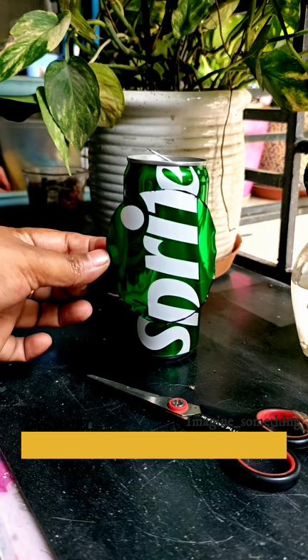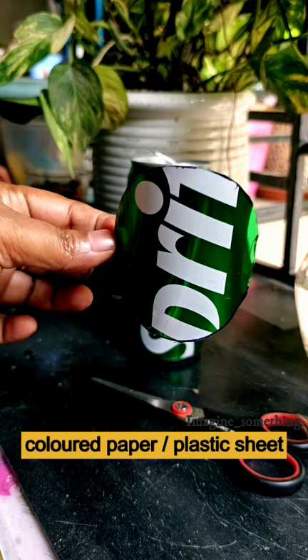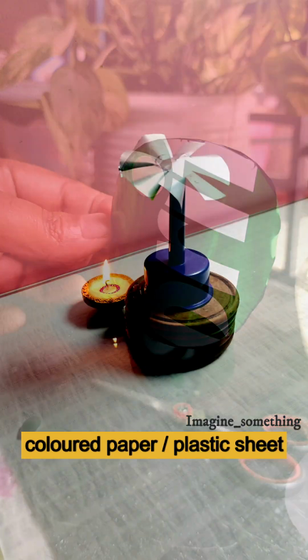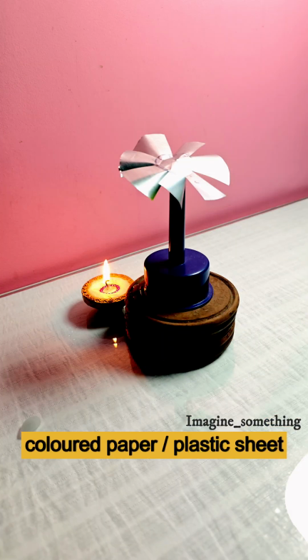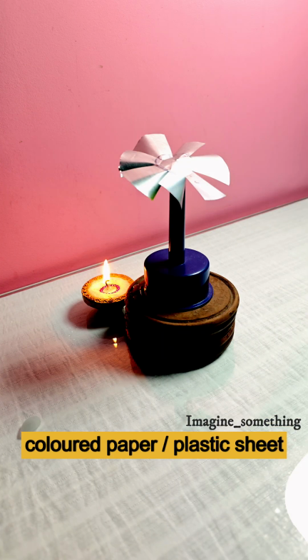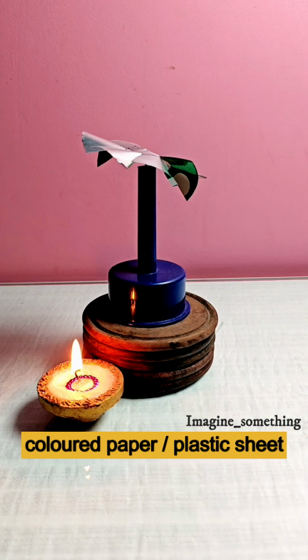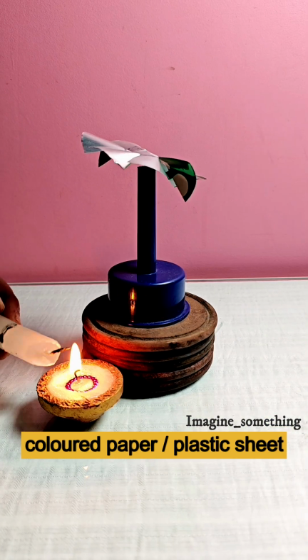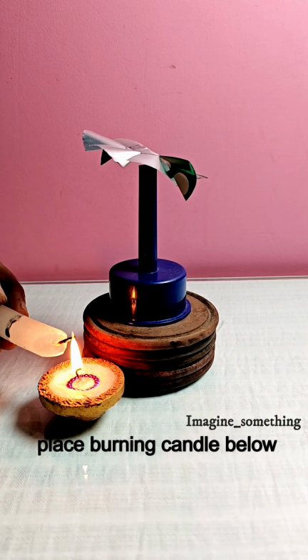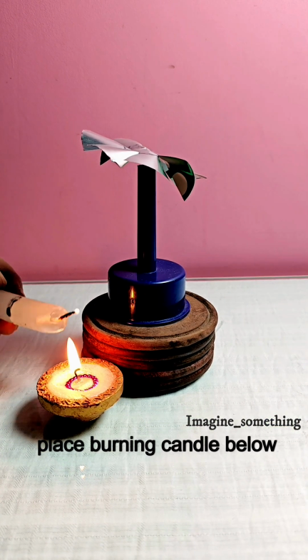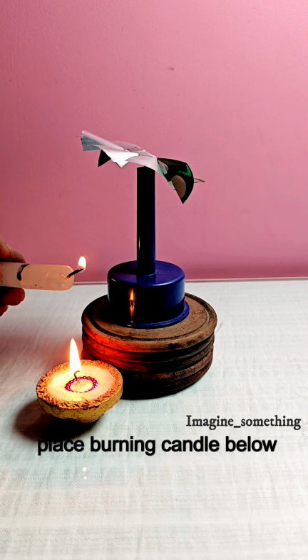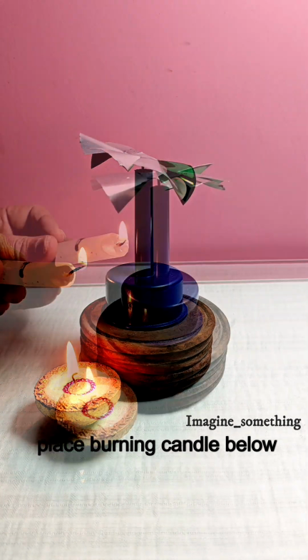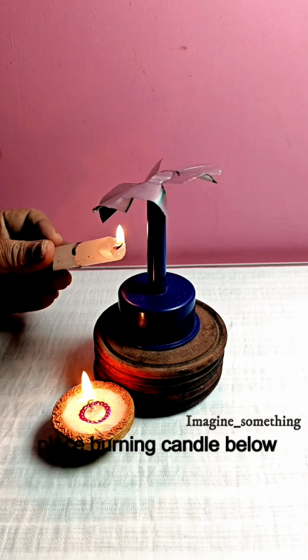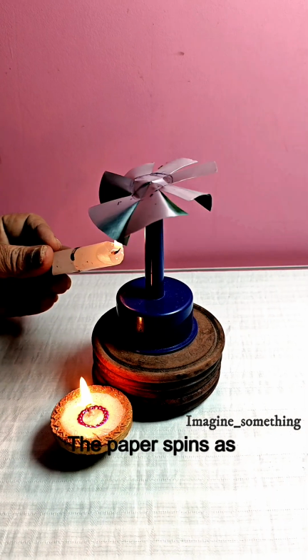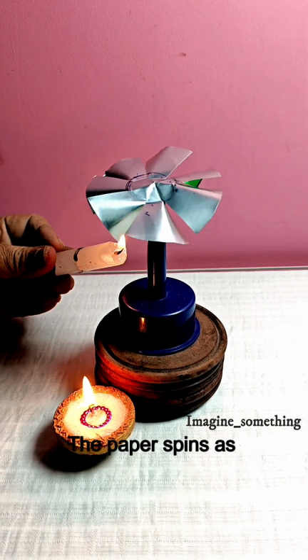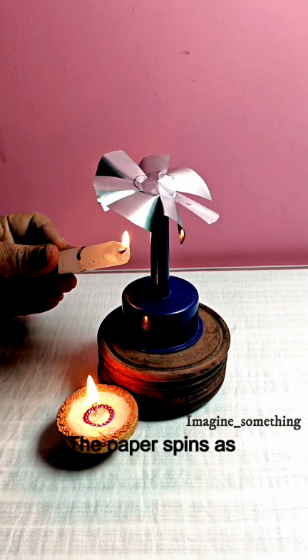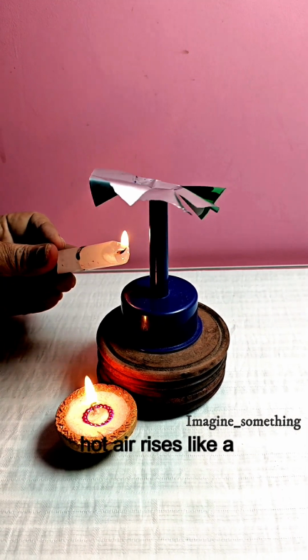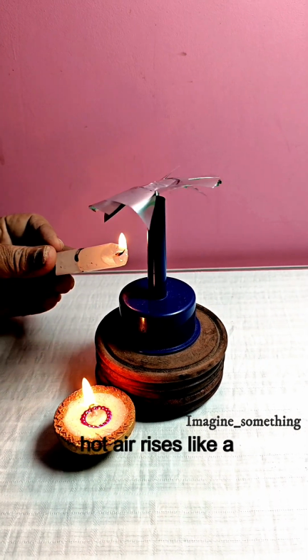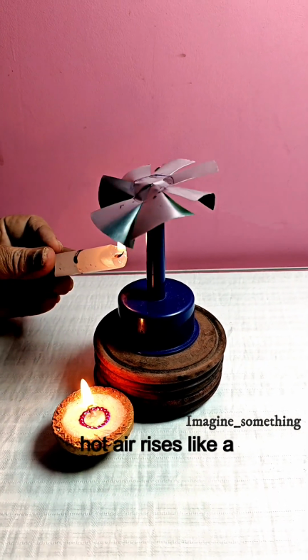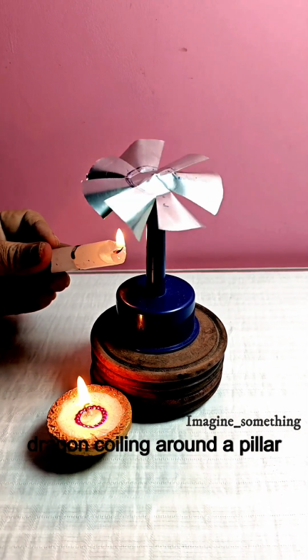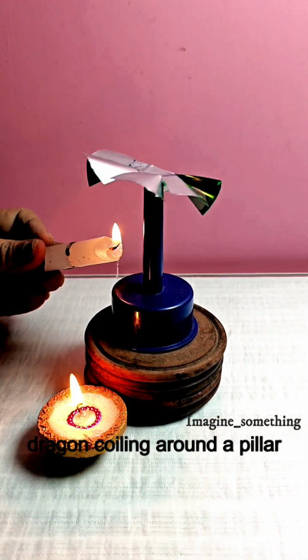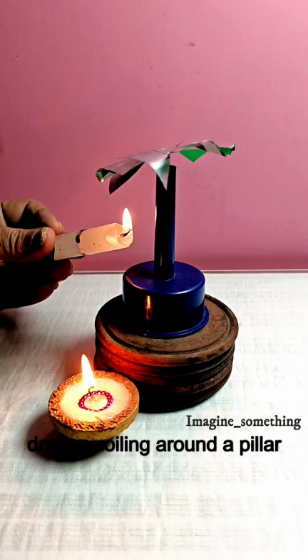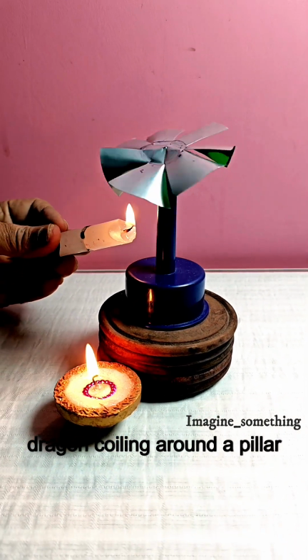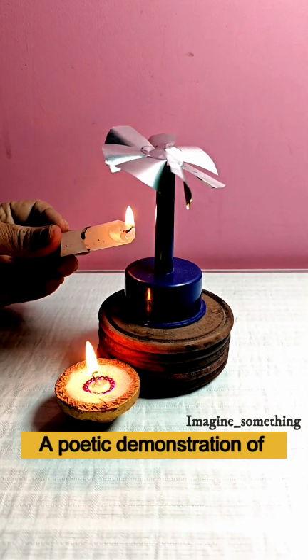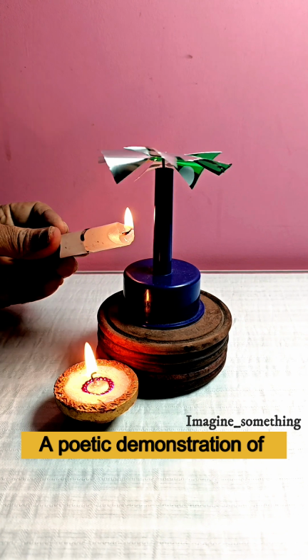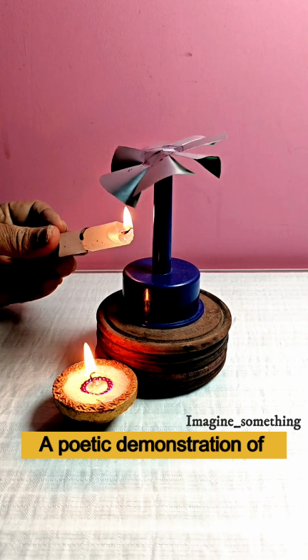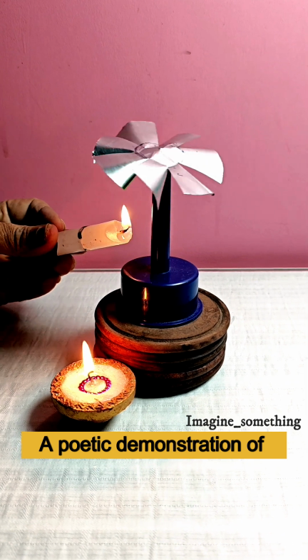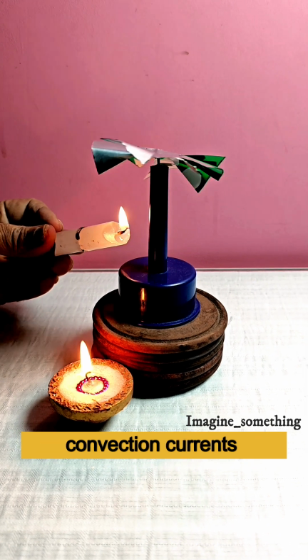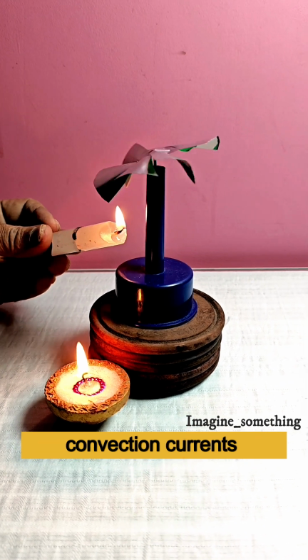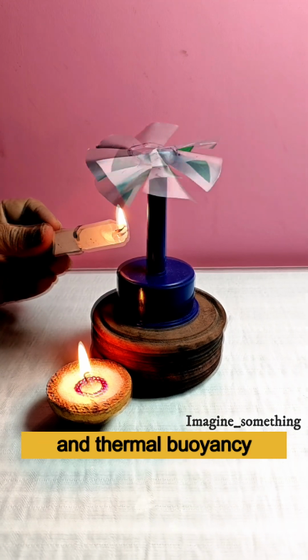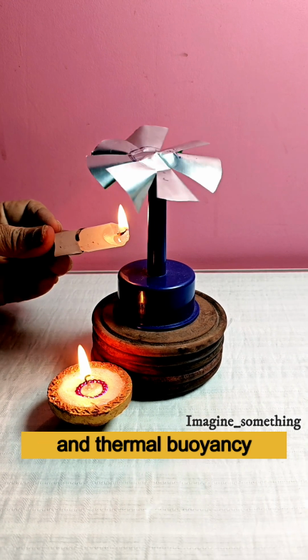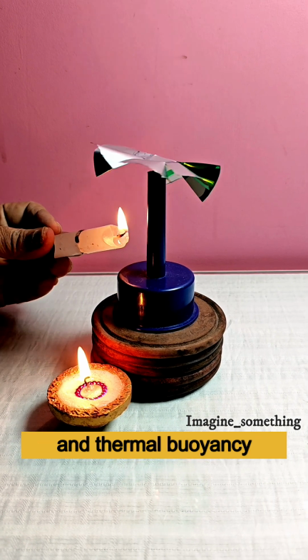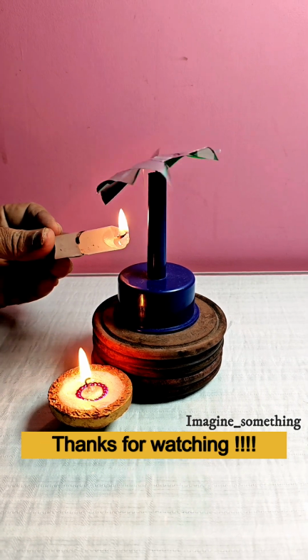Cut coloured paper into a spiral and mount it on a stick. Place a burning candle below. The paper spins as hot air rises, like a dragon coiling around a pillar. A poetic demonstration of convection currents and thermal buoyancy.